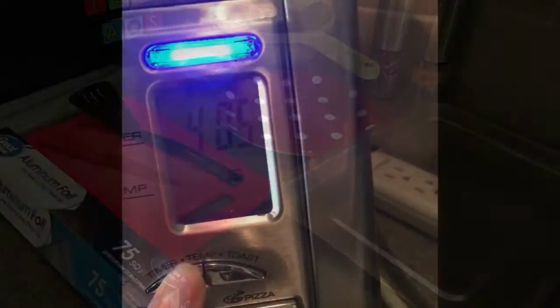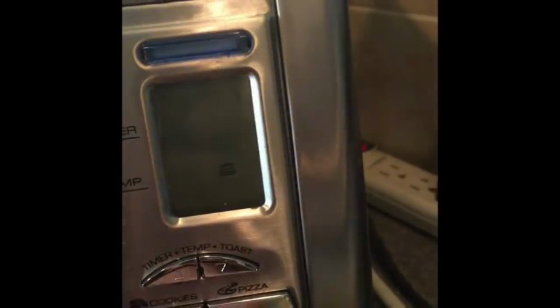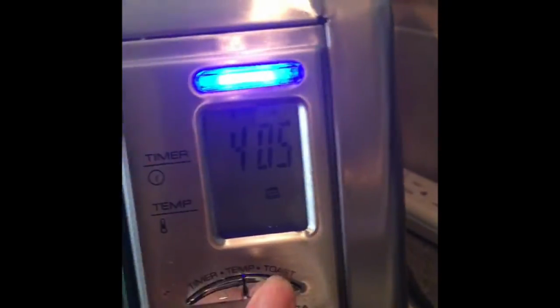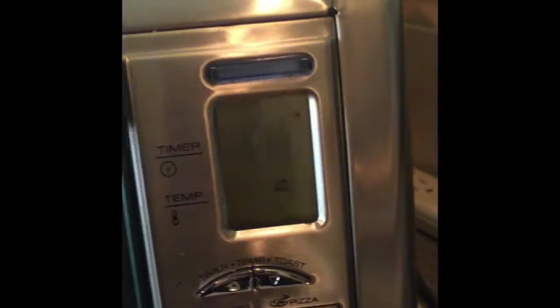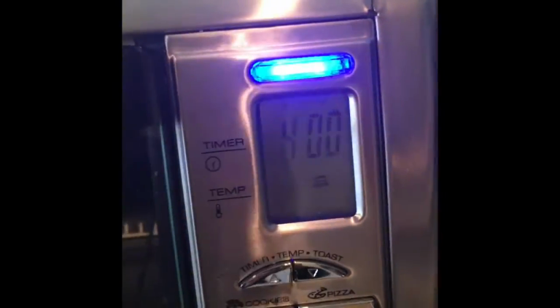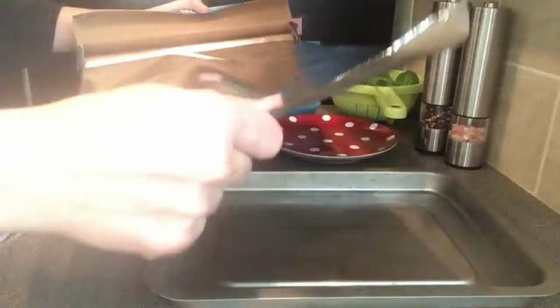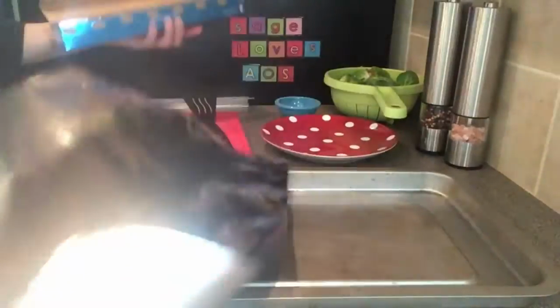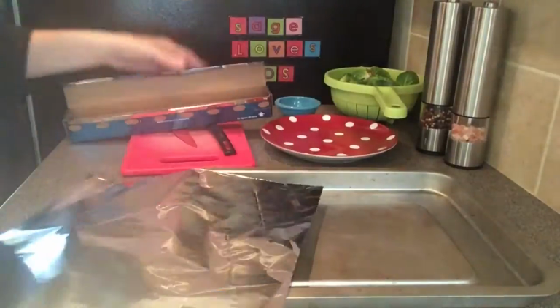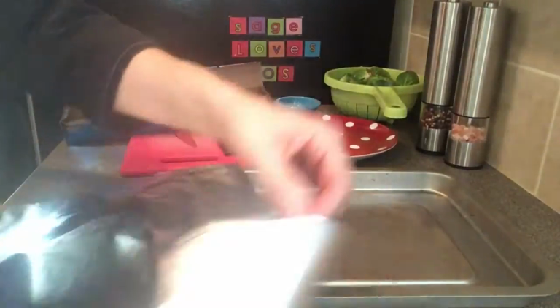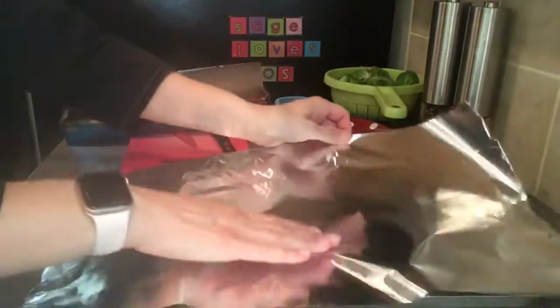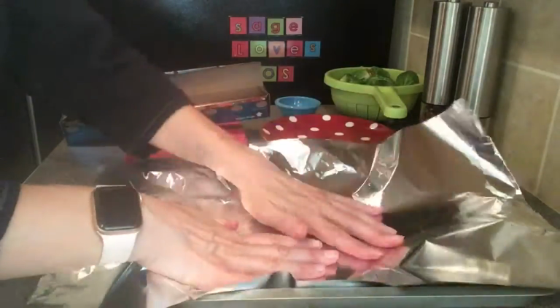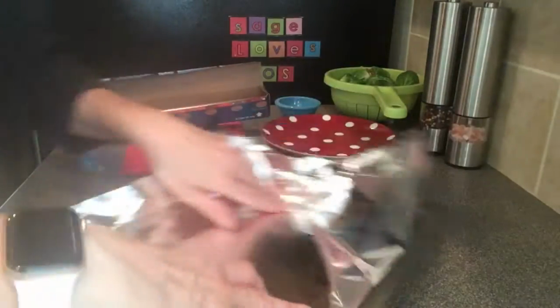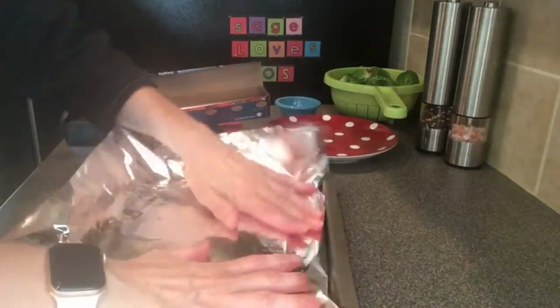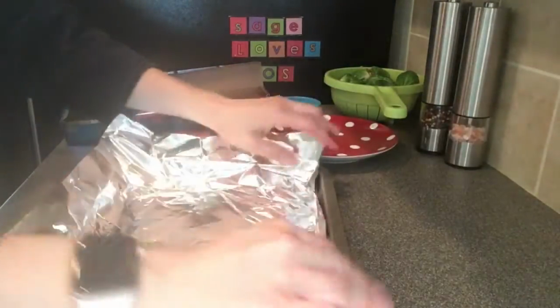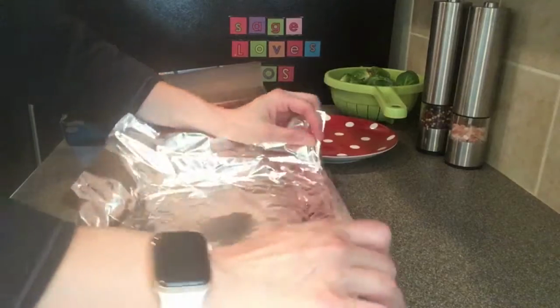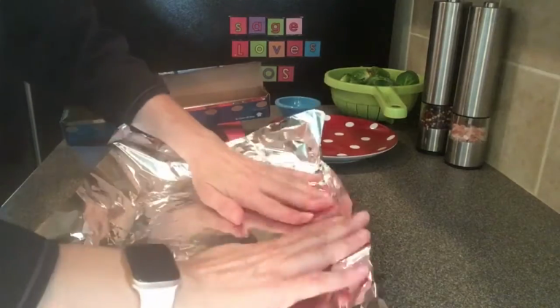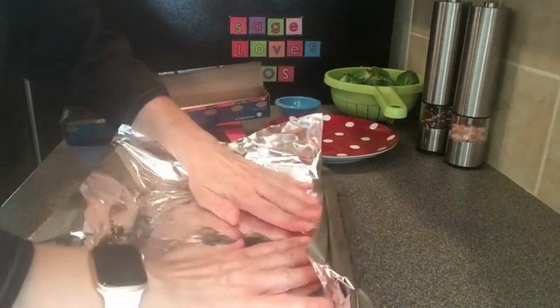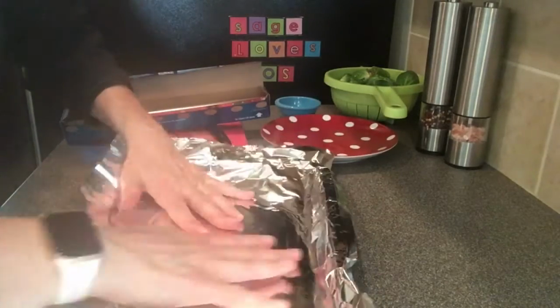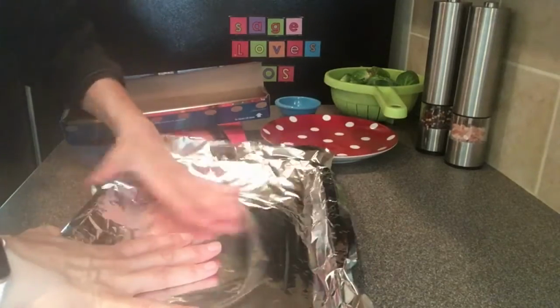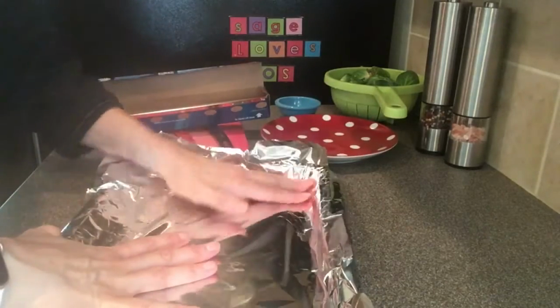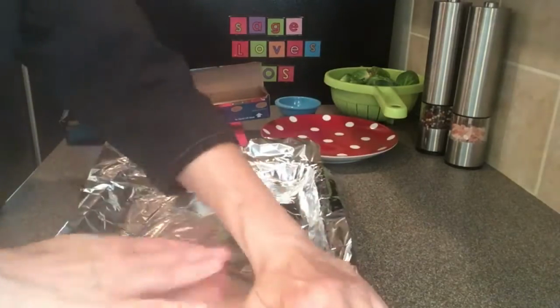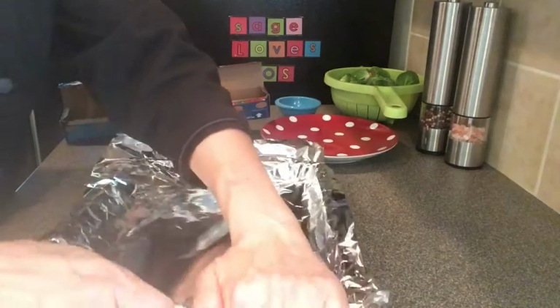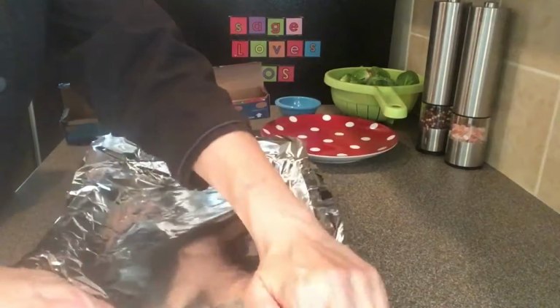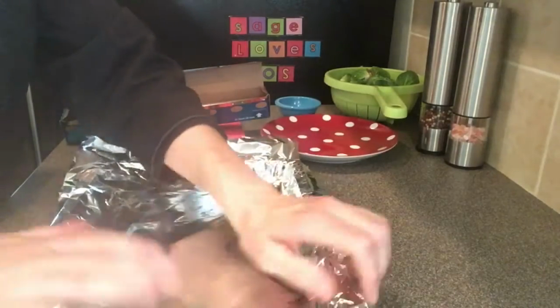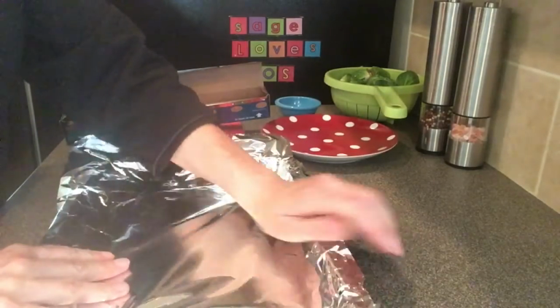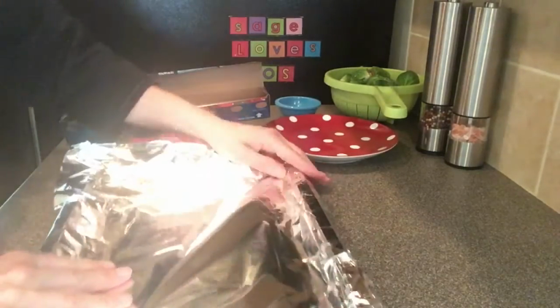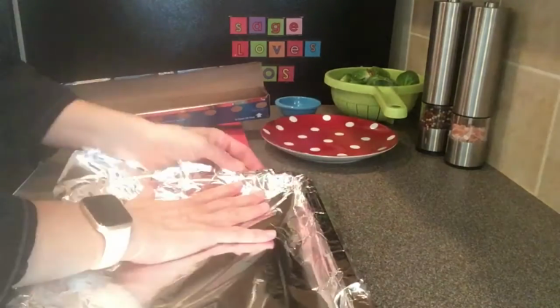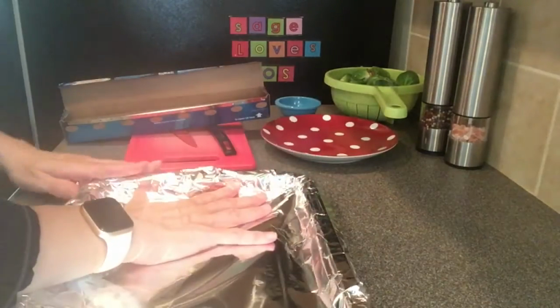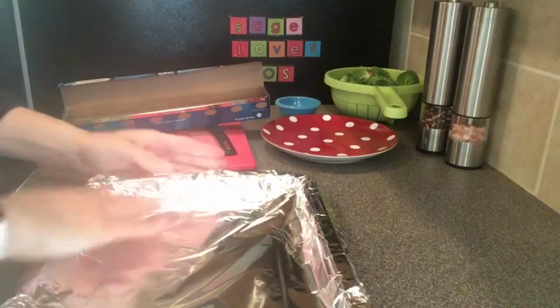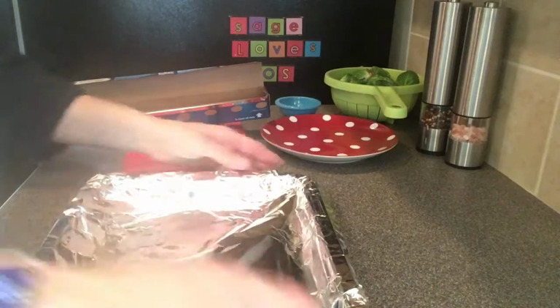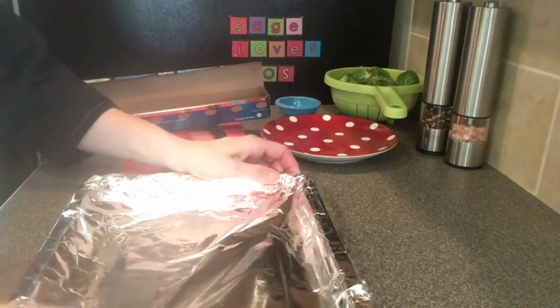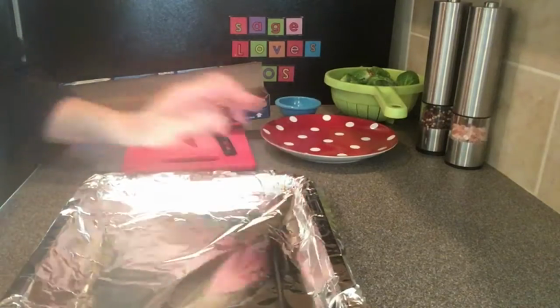Heat your oven to 400 degrees. Take your aluminum foil and cut off a piece that's a little longer than your pan, then wrap it around your pan so that your pan is covered with aluminum foil.